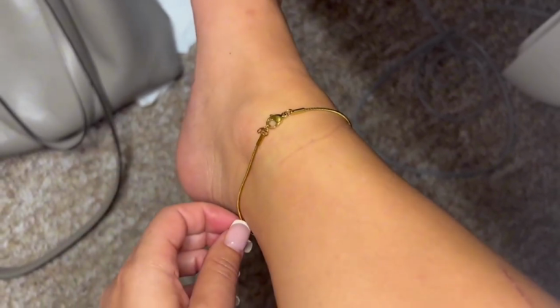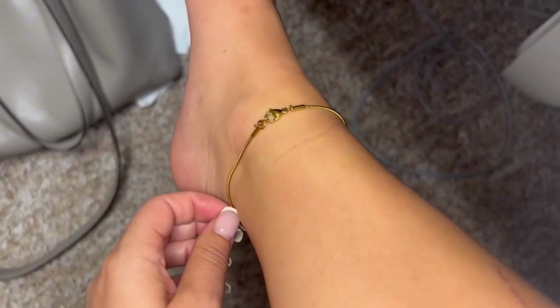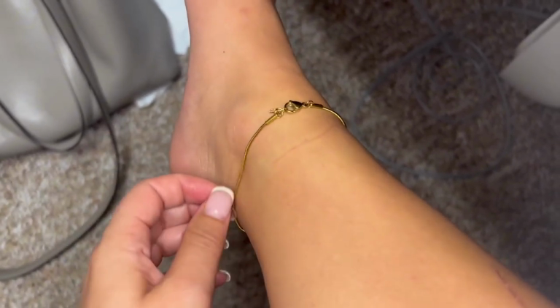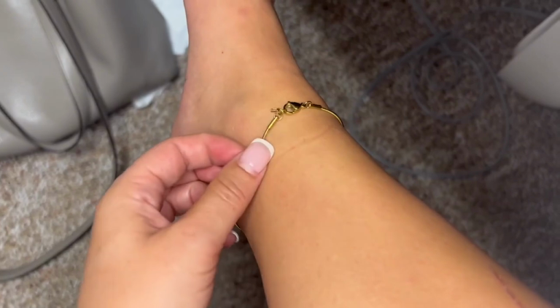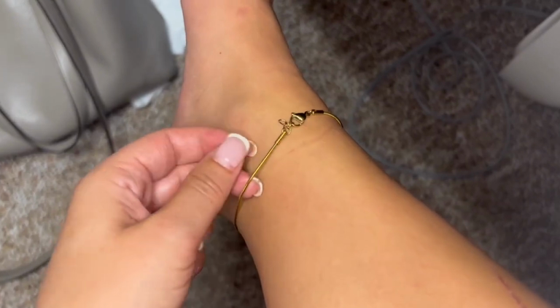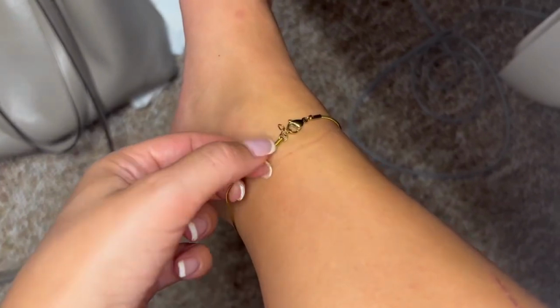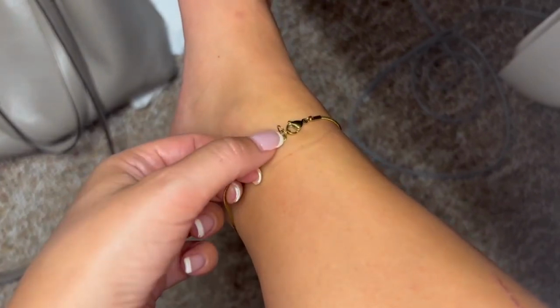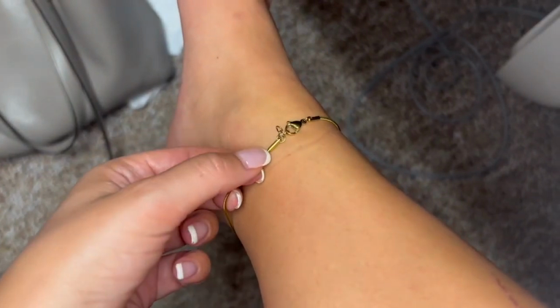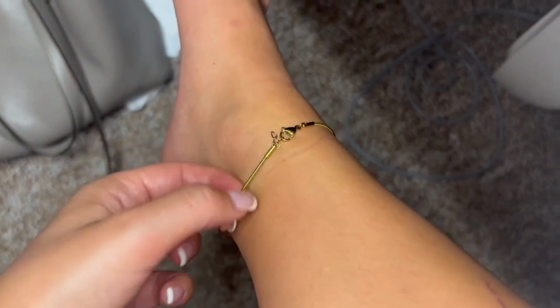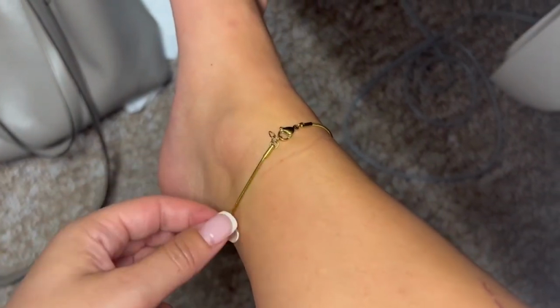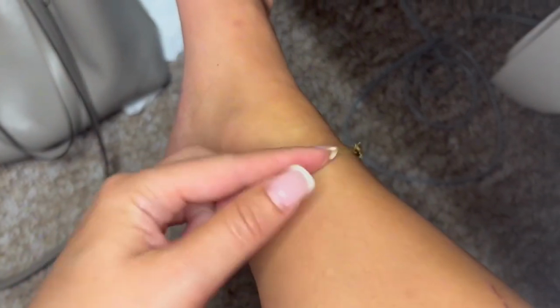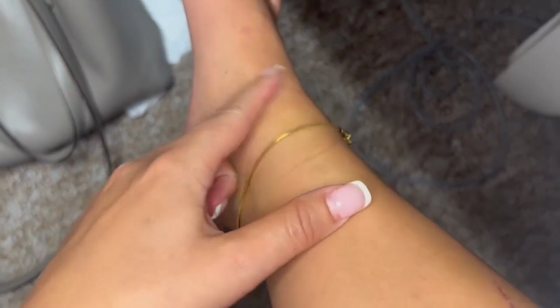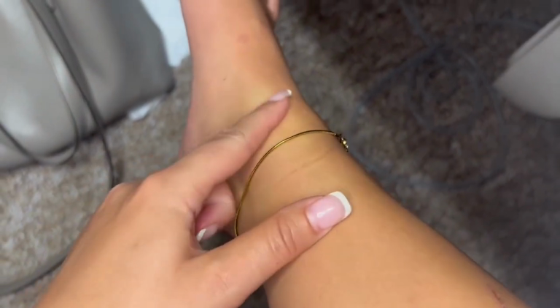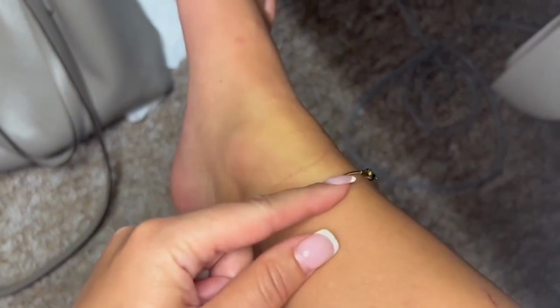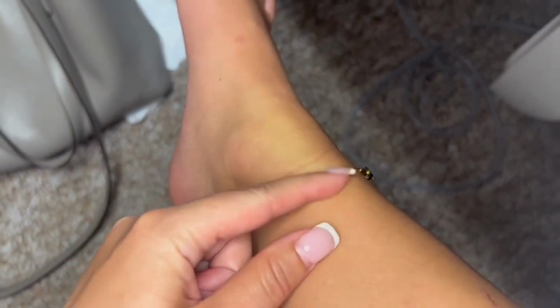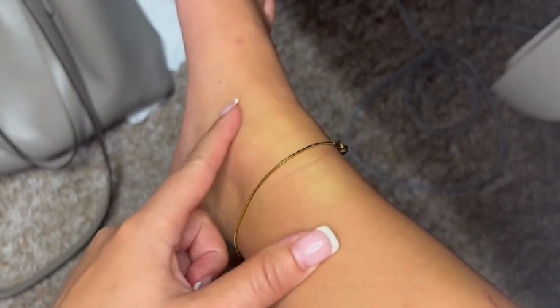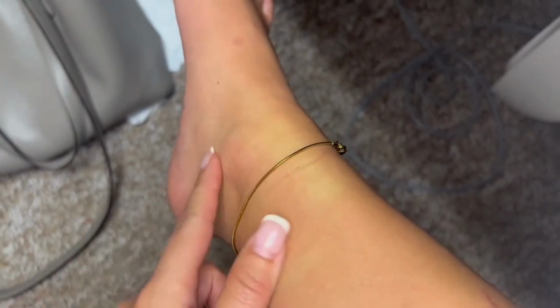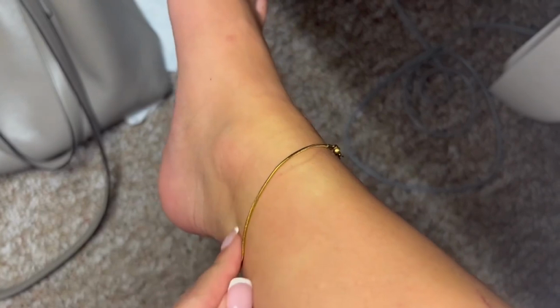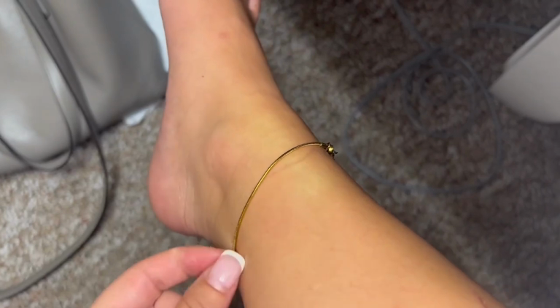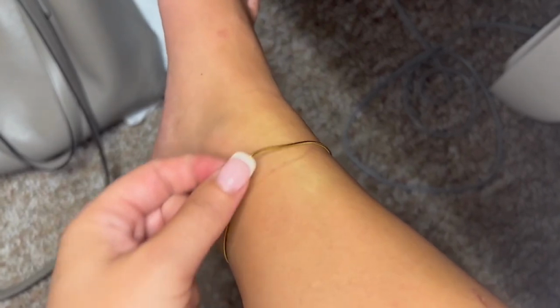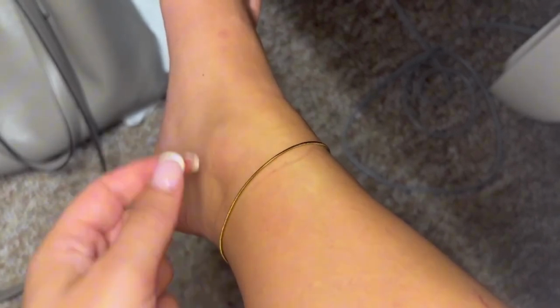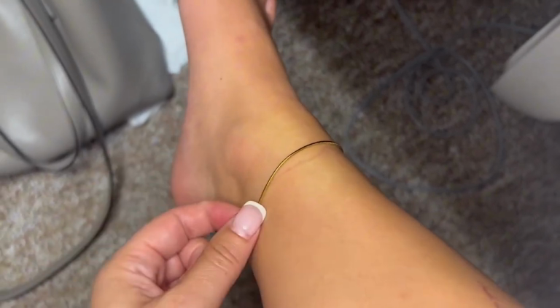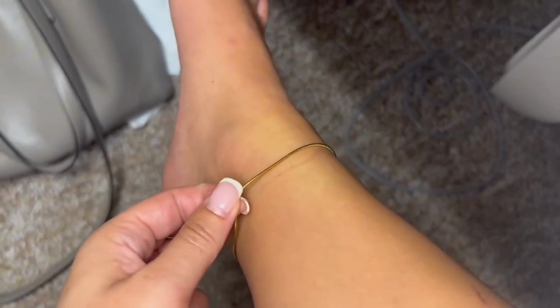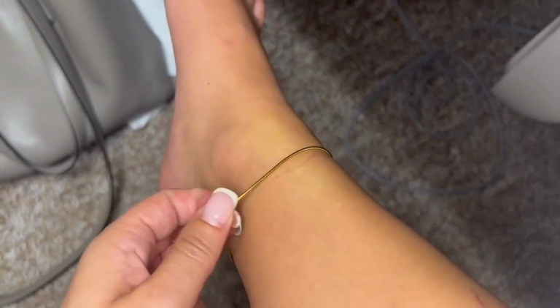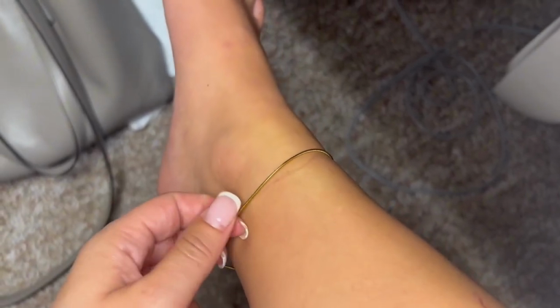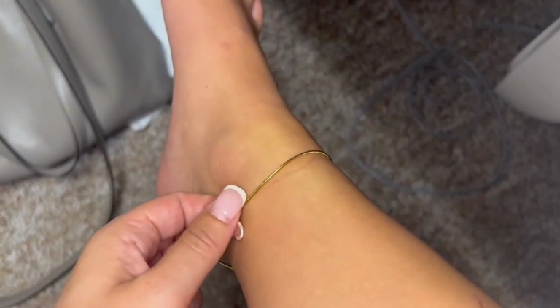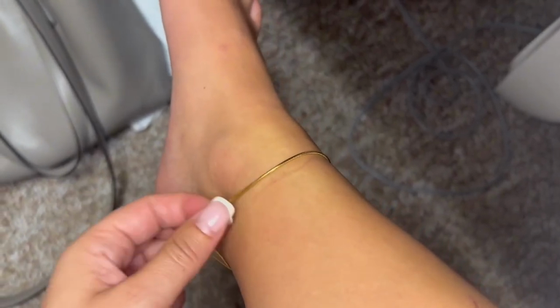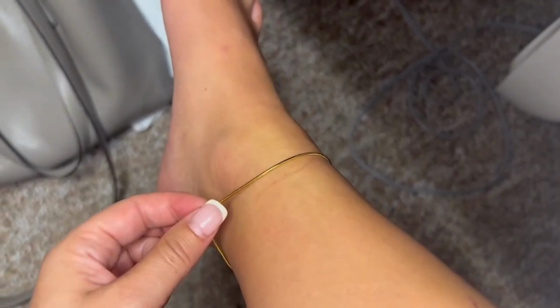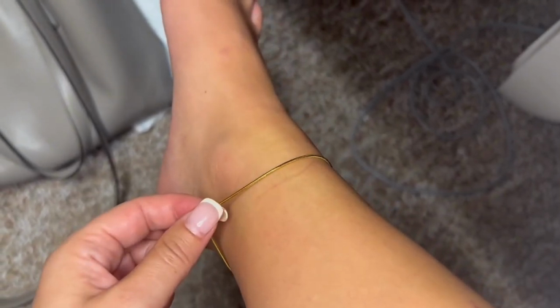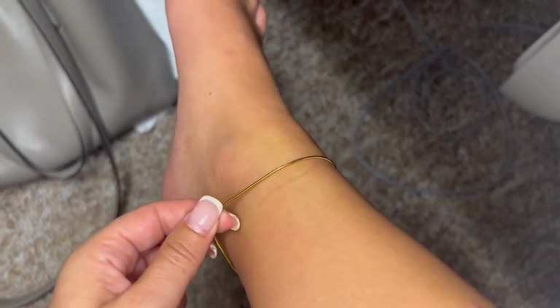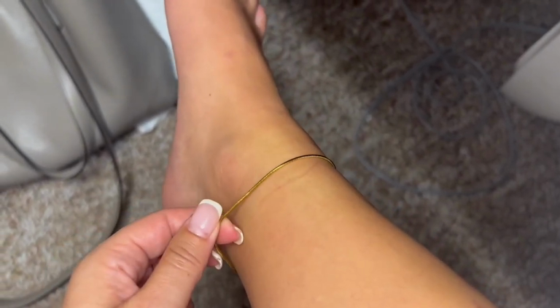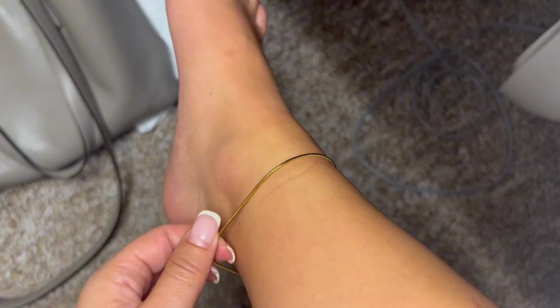This one's super cute. I've worn it to the beach and got sunscreen on it, ocean water, and sand on it. And you can see it hasn't left any tarnish marks on my skin. The color is still really beautiful.